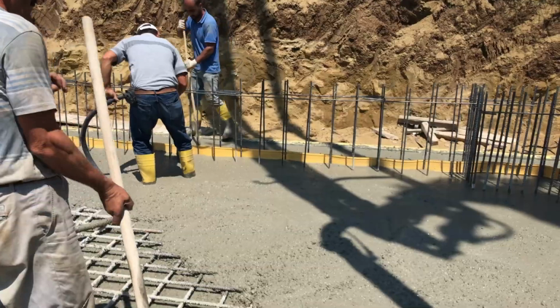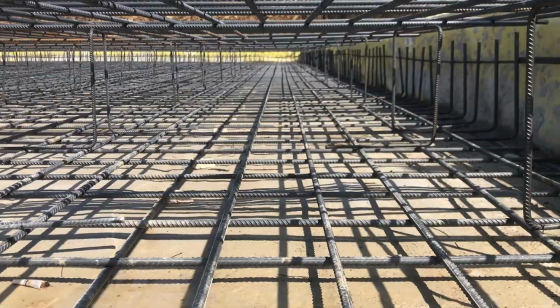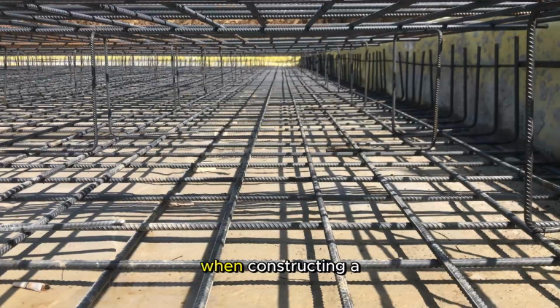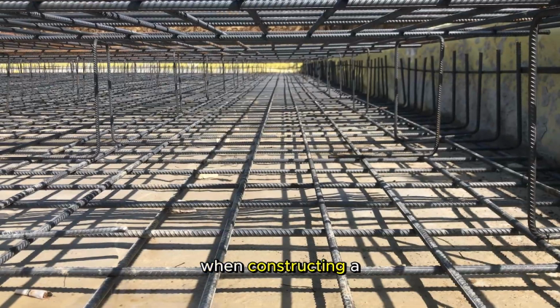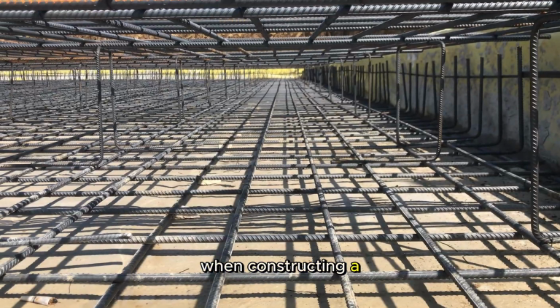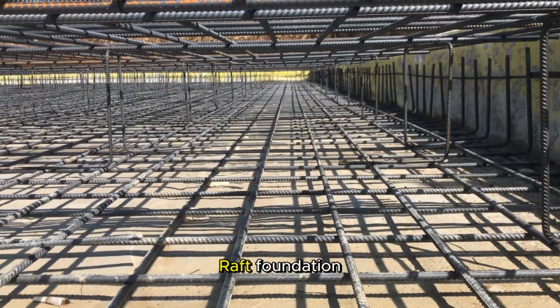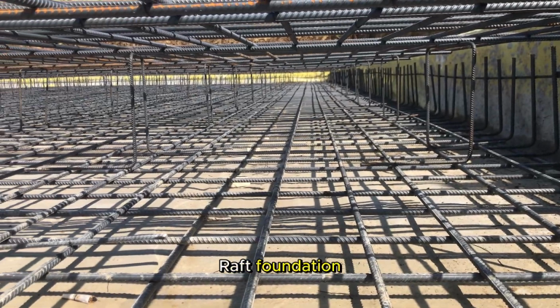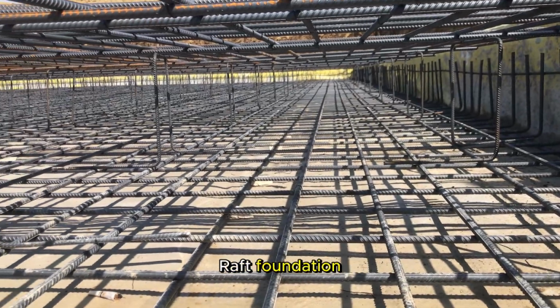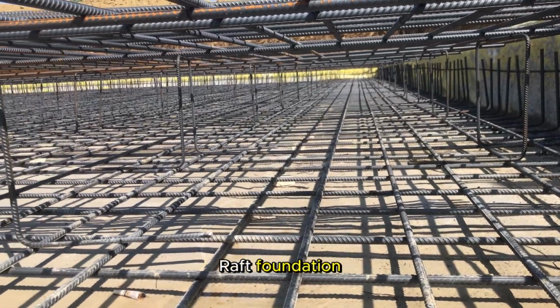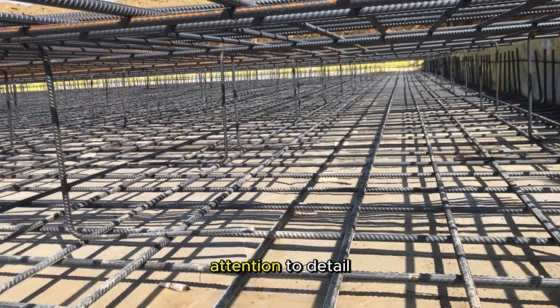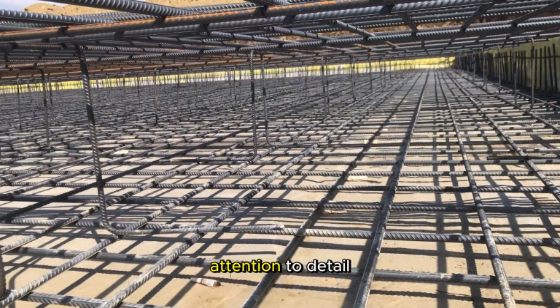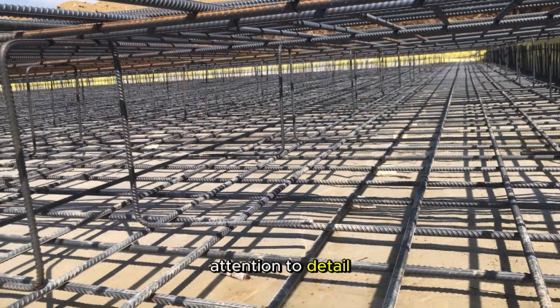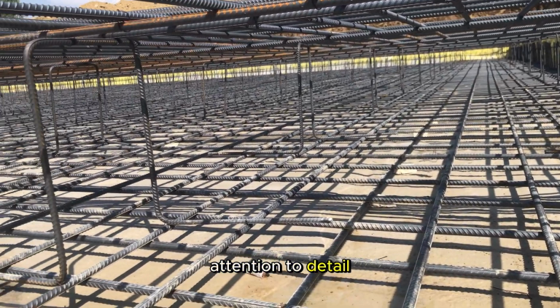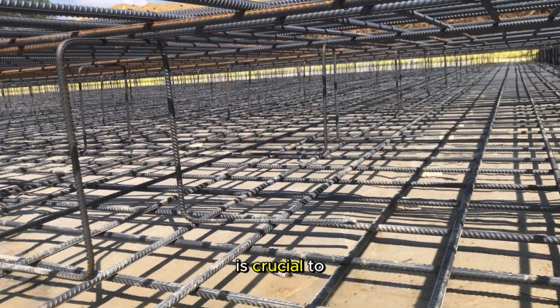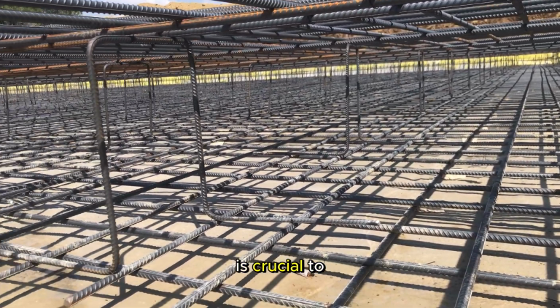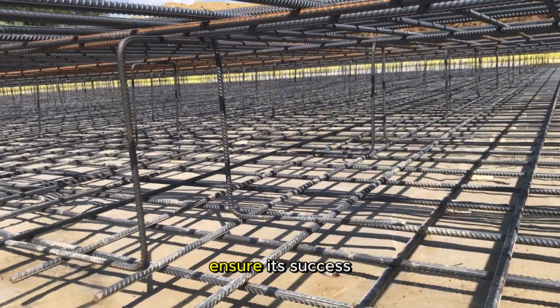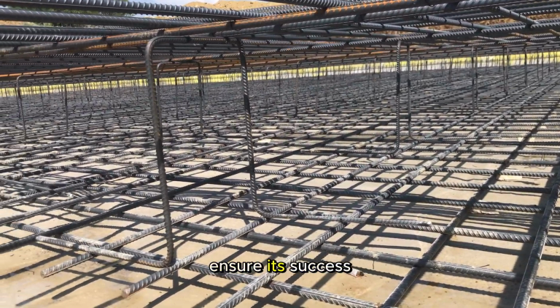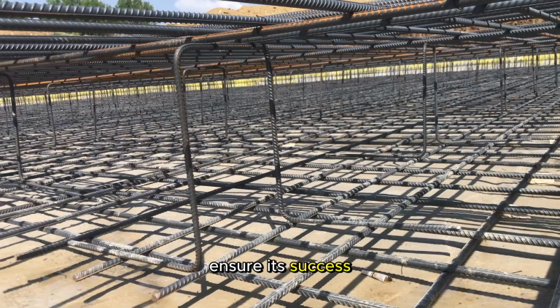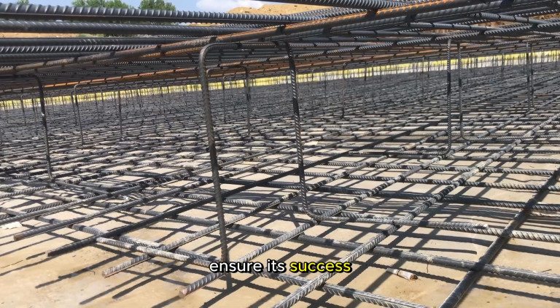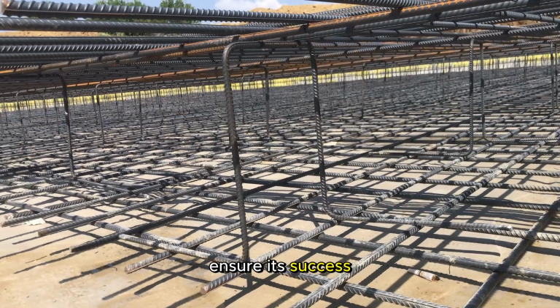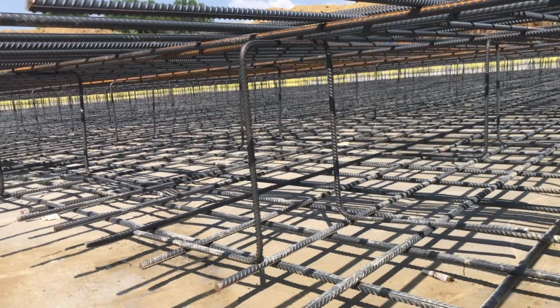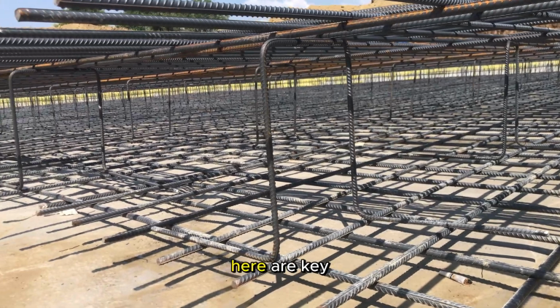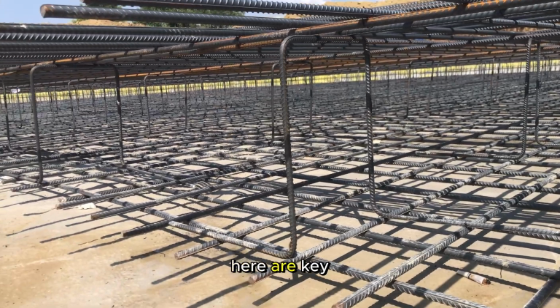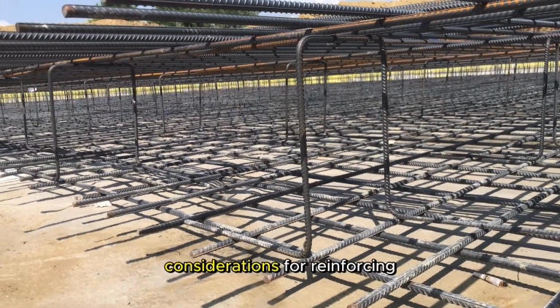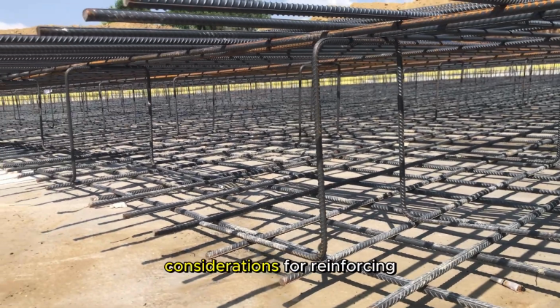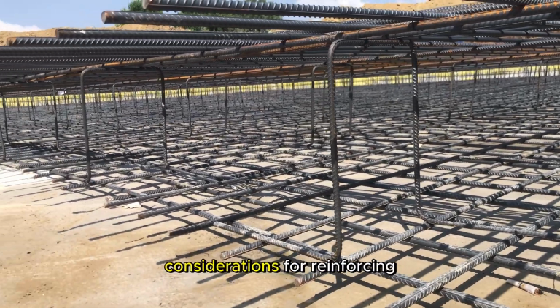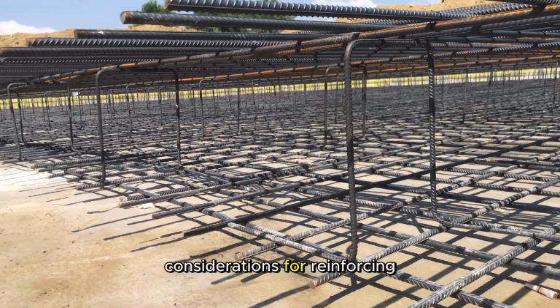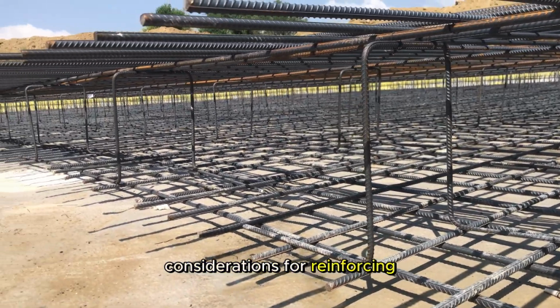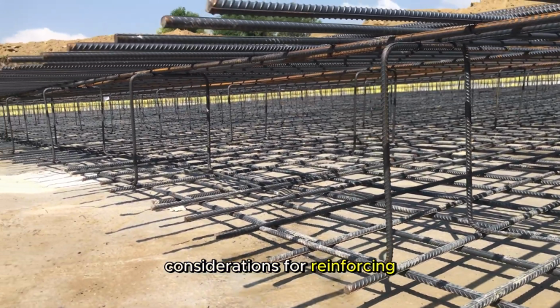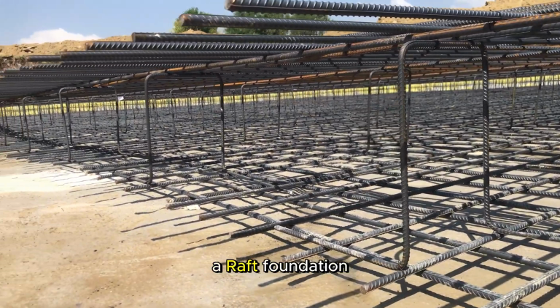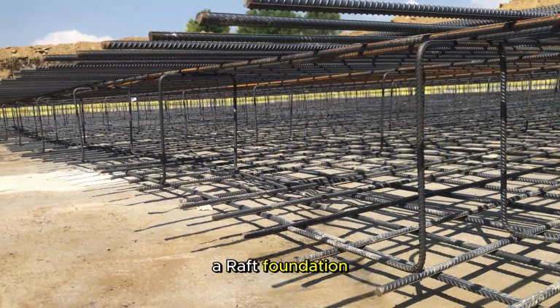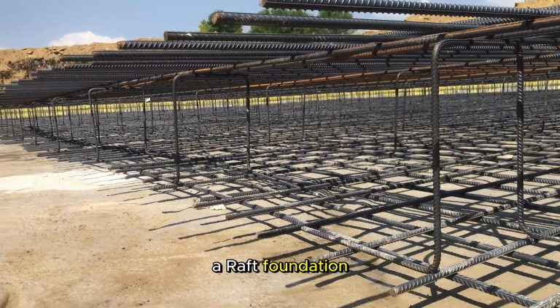When constructing a raft foundation, attention to detail is crucial to ensure its success. Here are key considerations for reinforcing a raft foundation.